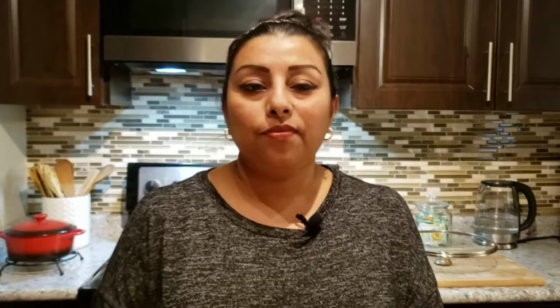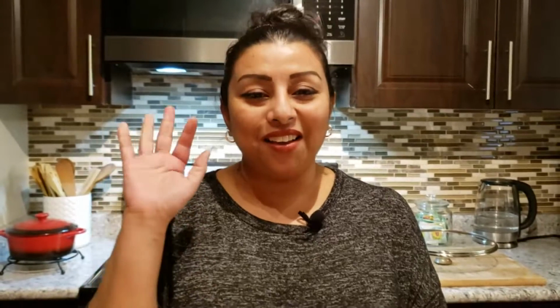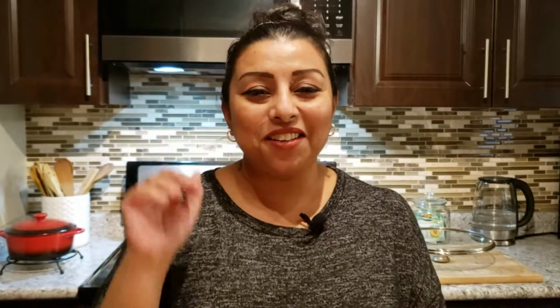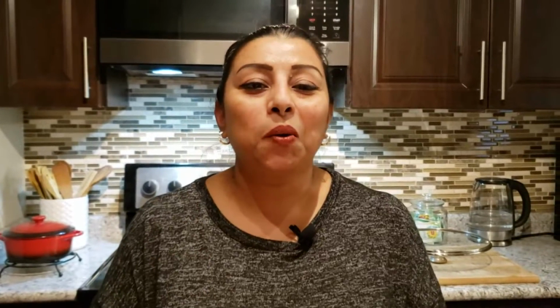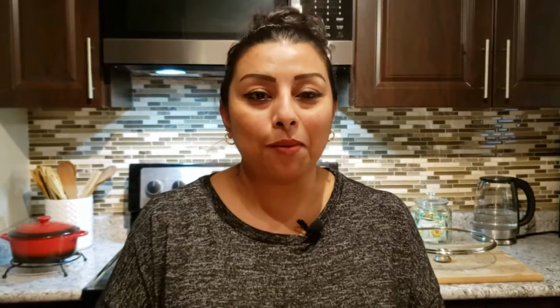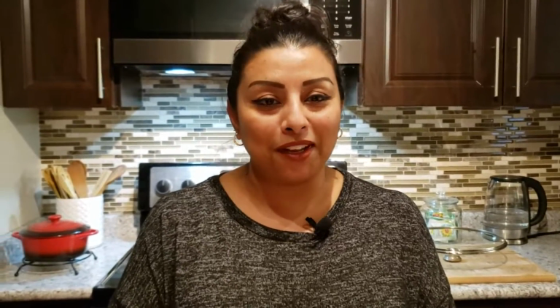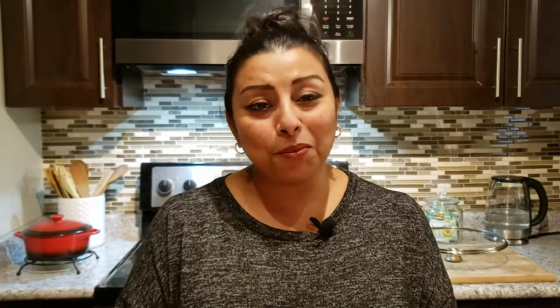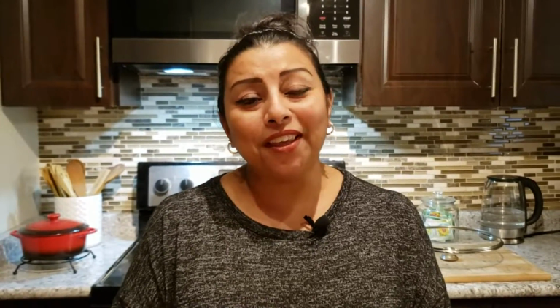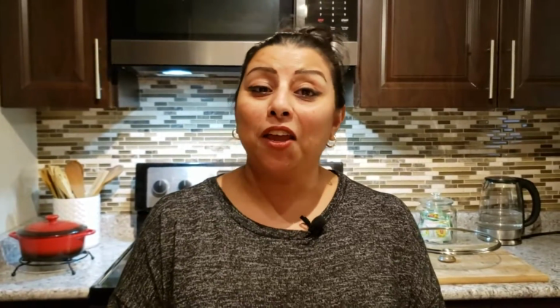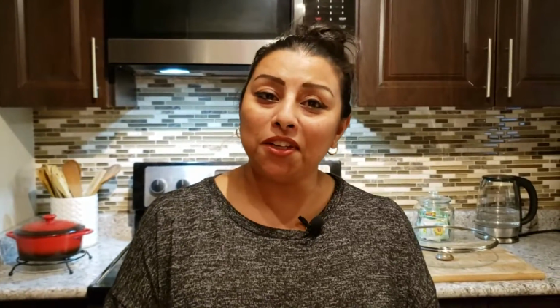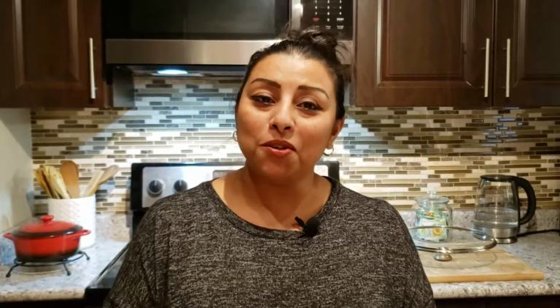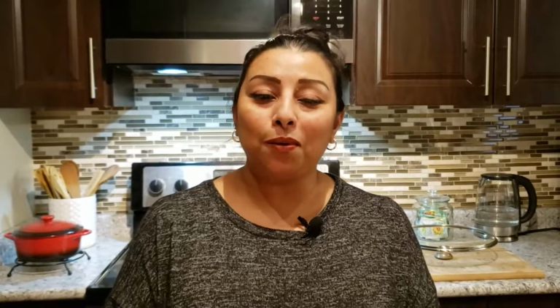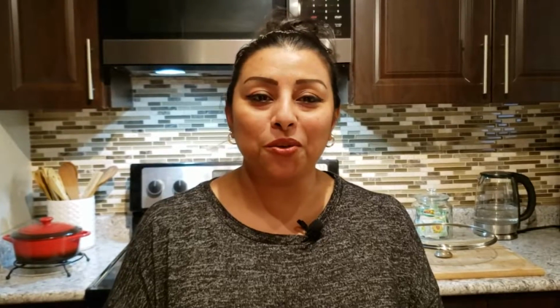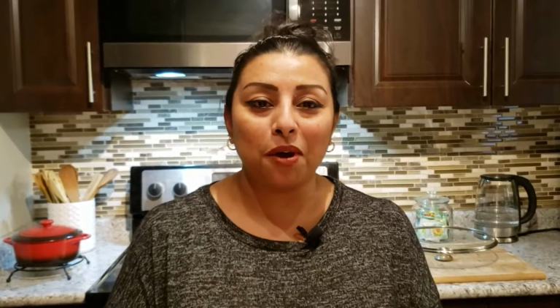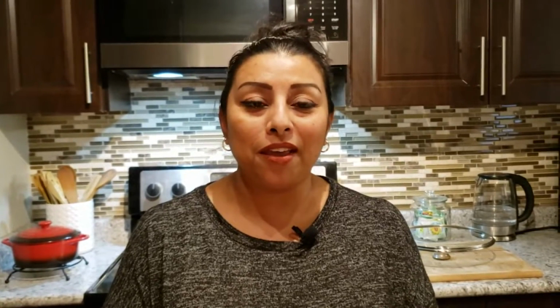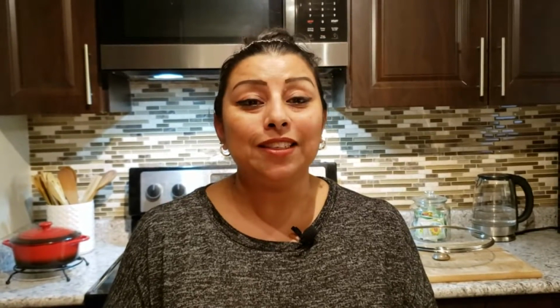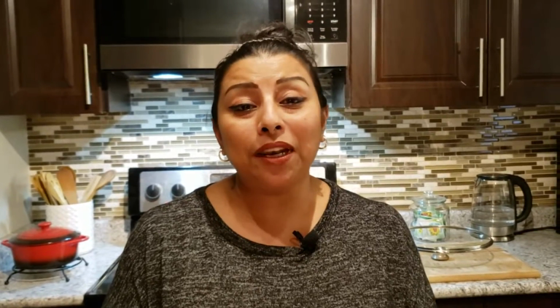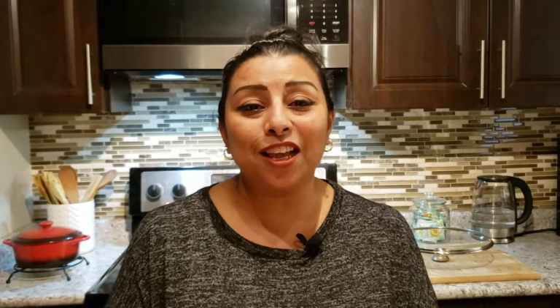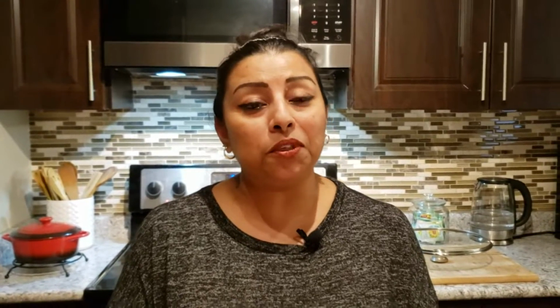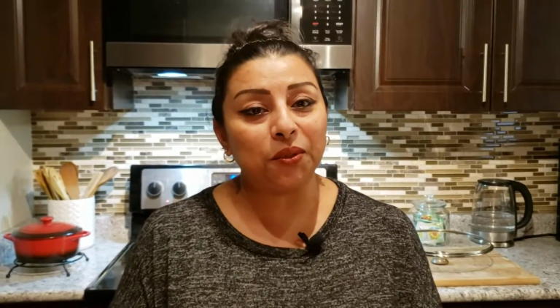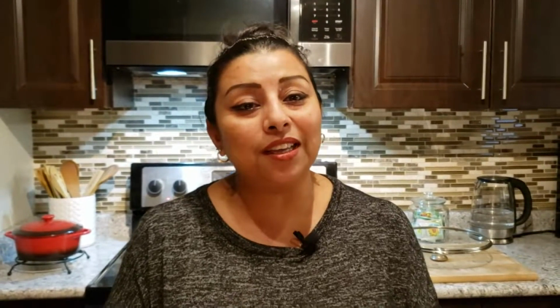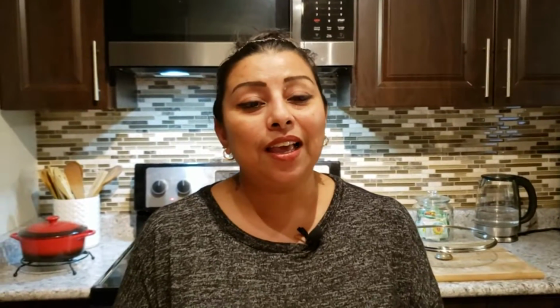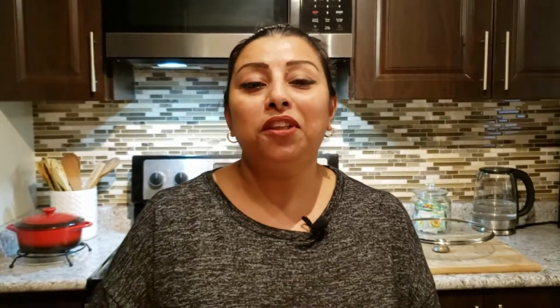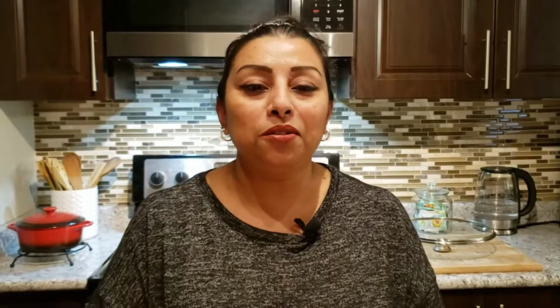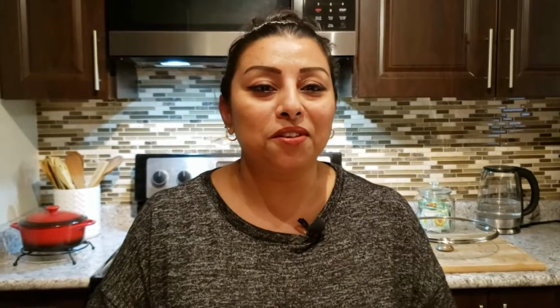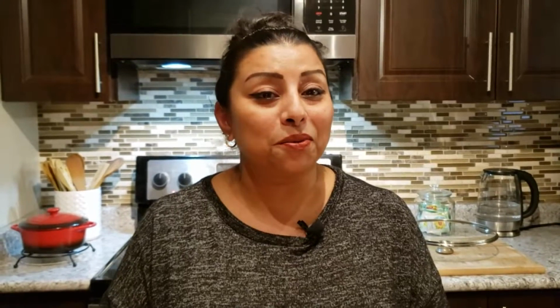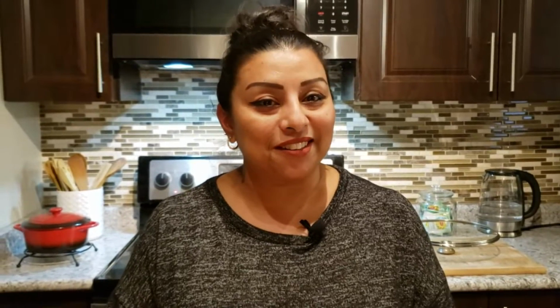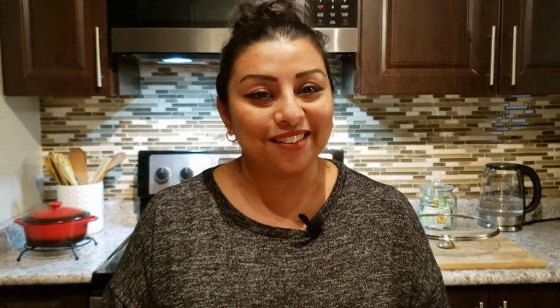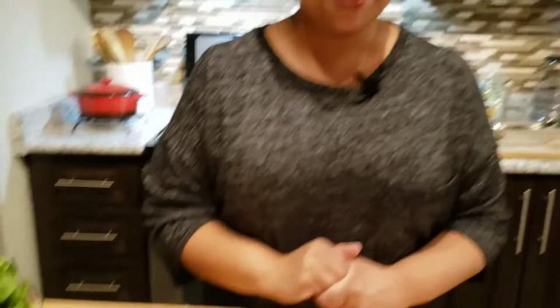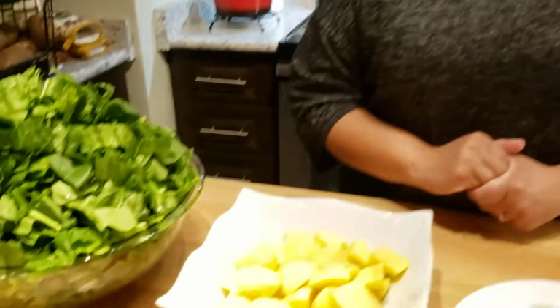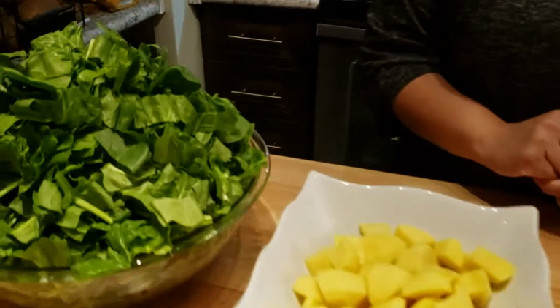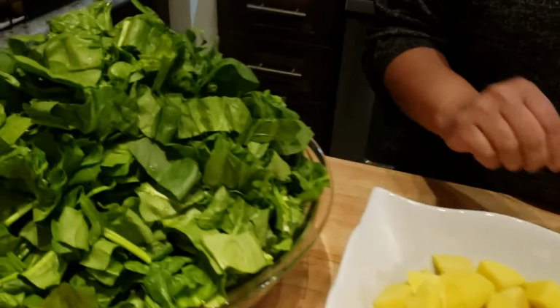Hi guys, welcome back to Leila's Home Cooking. On today's episode I want to show you how I make spinach and potato curry. Let me take you to the ingredients so we can get started.